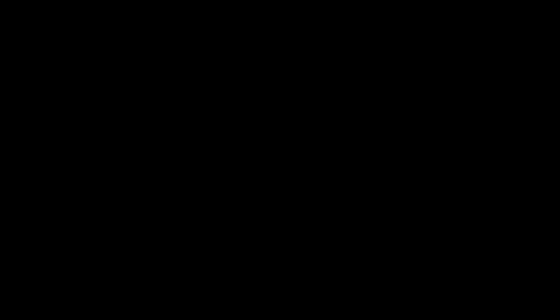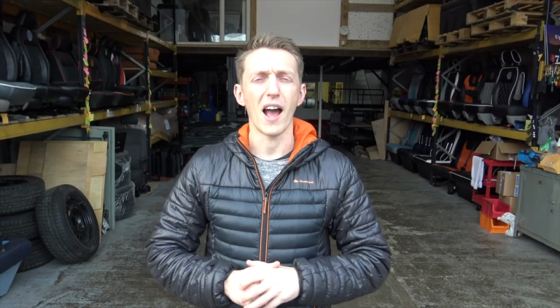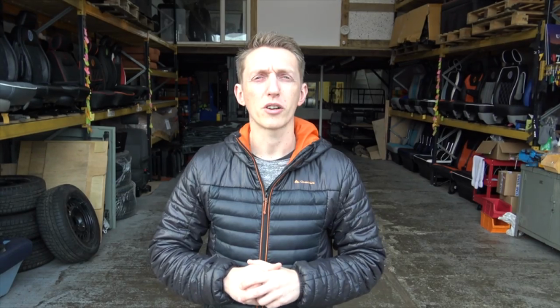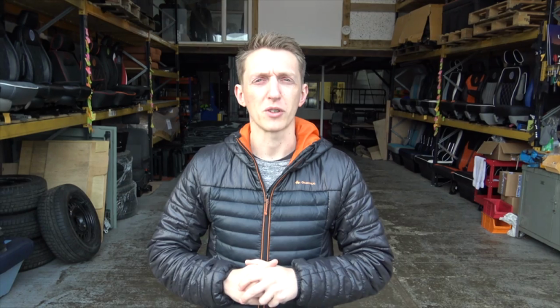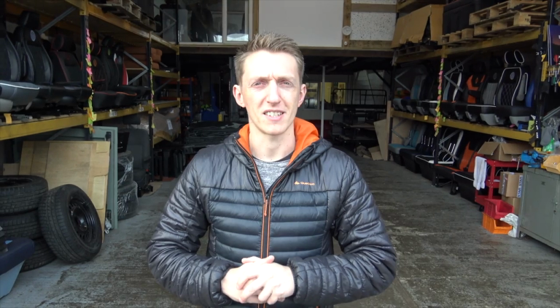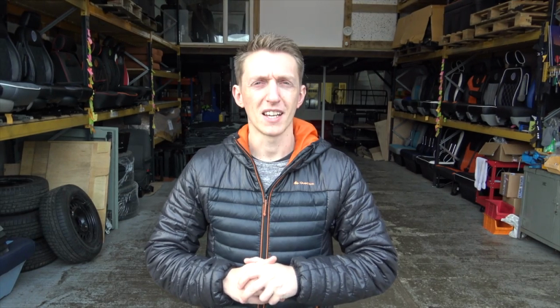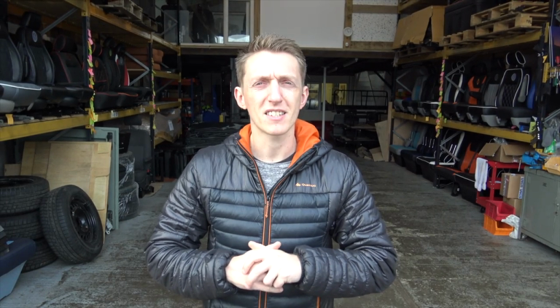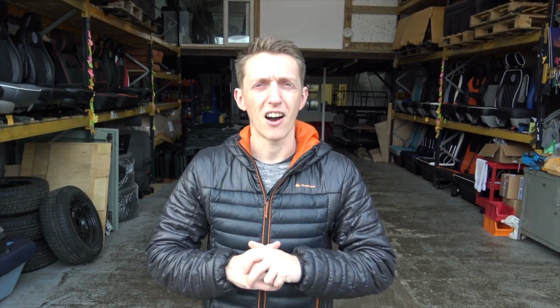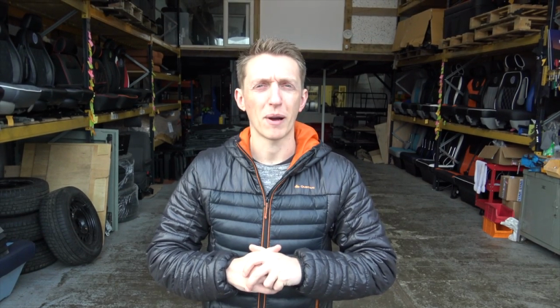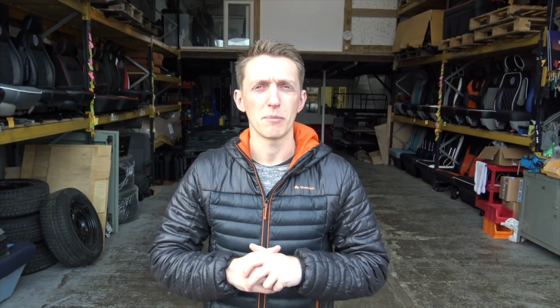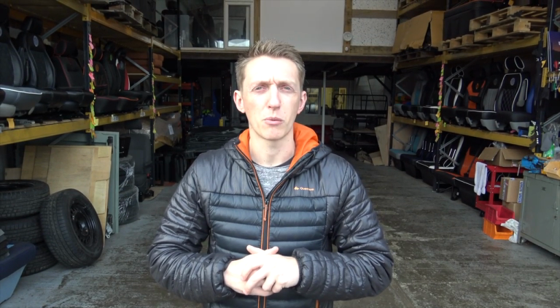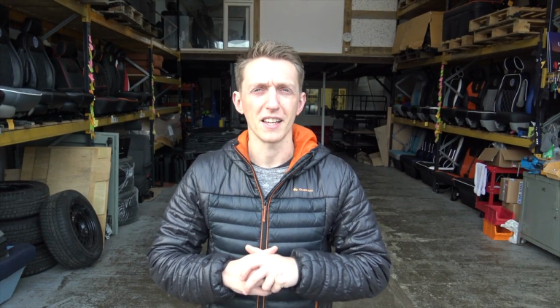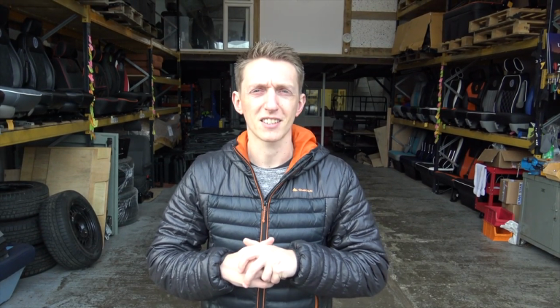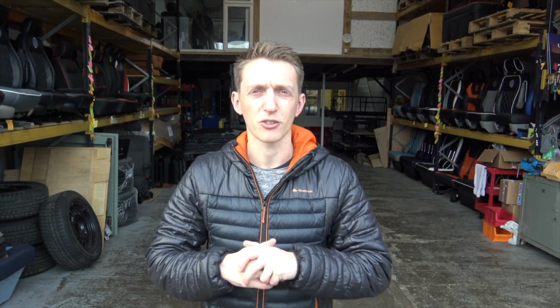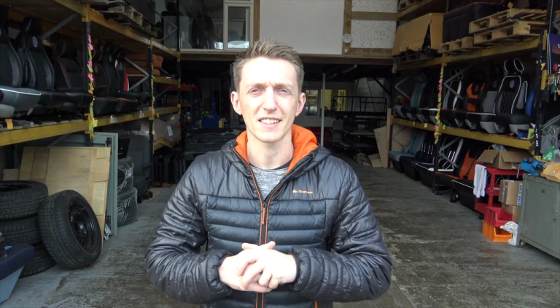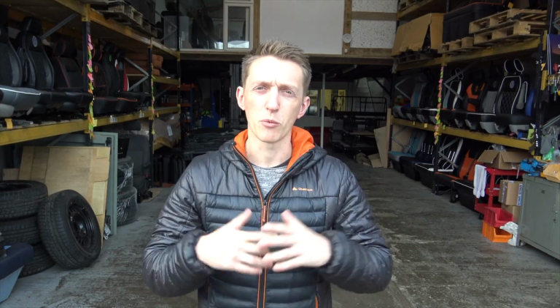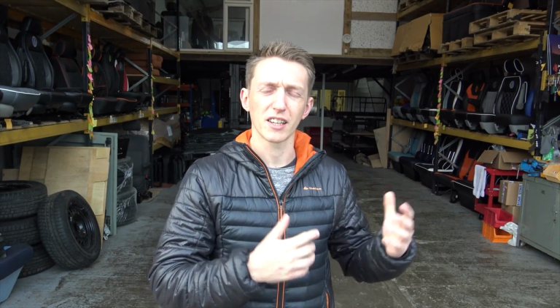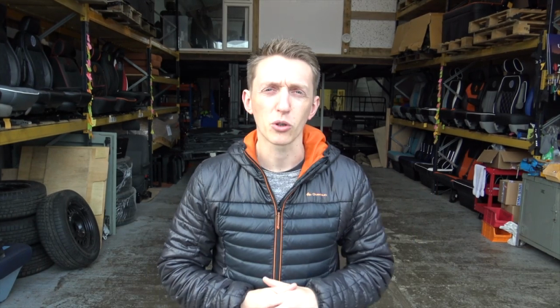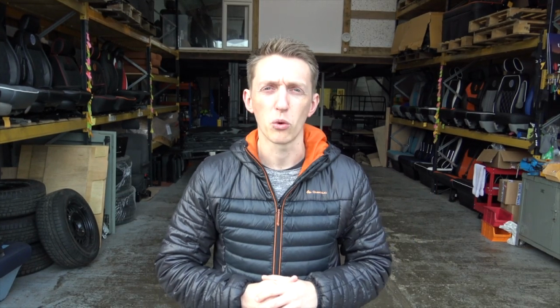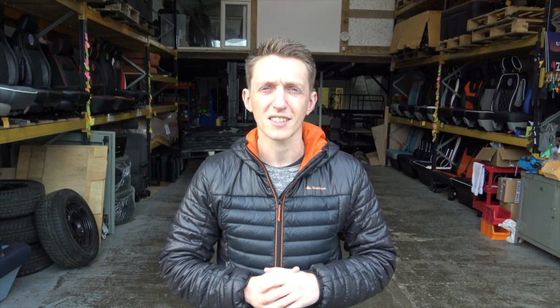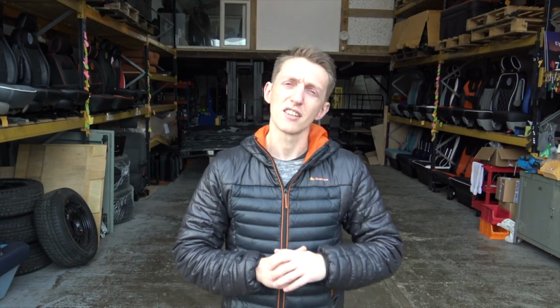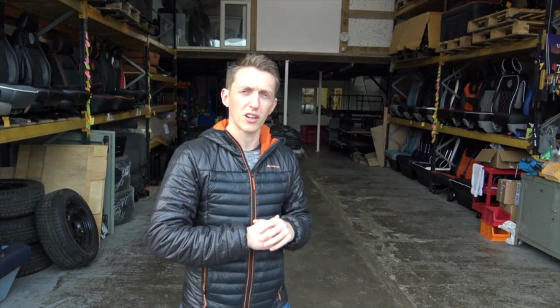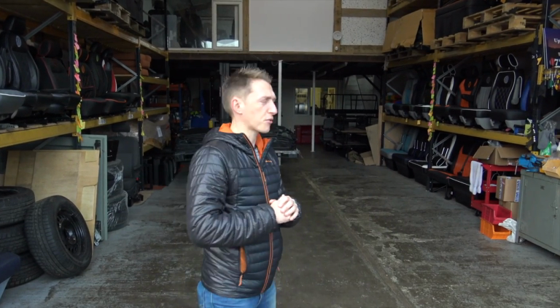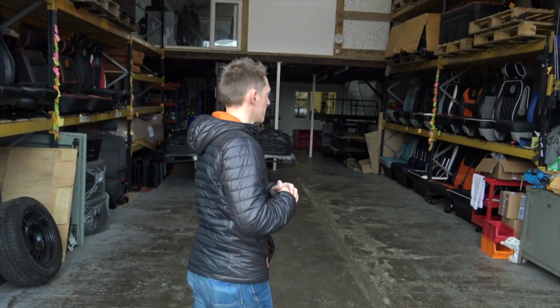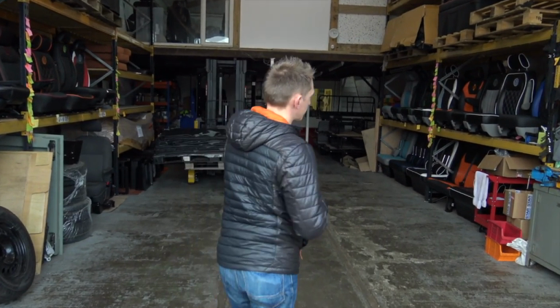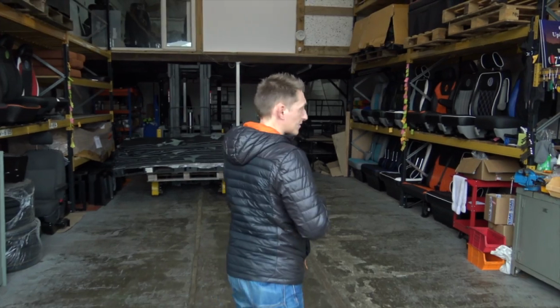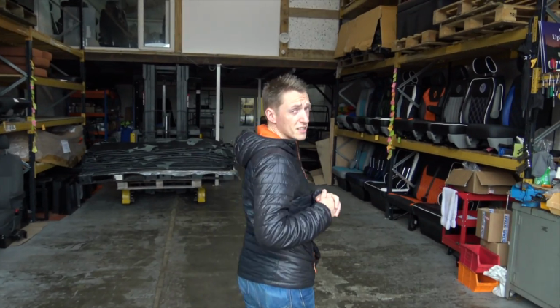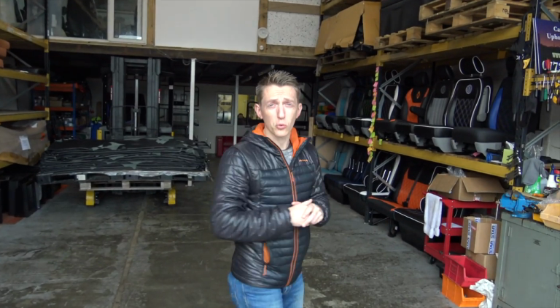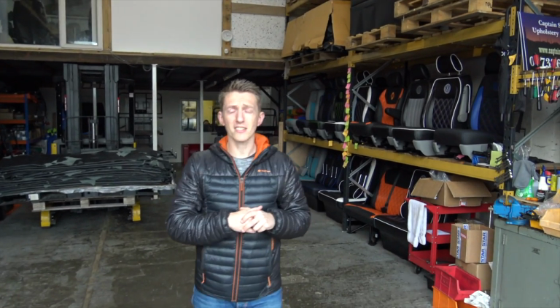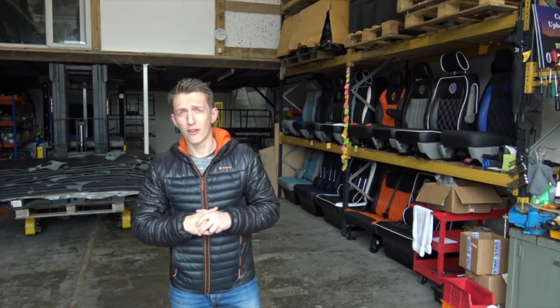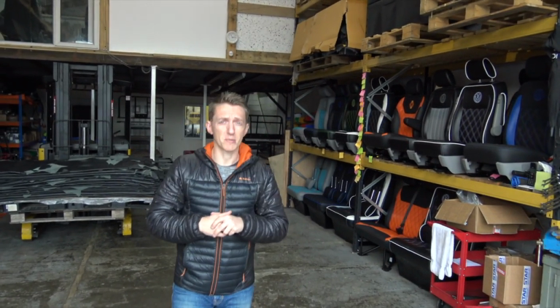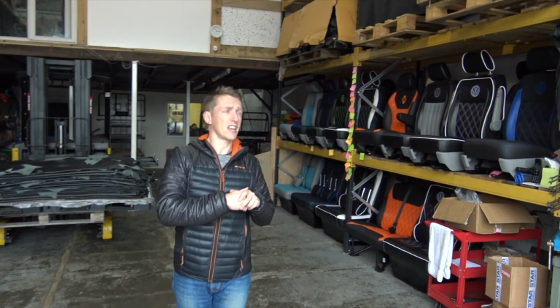Hello and welcome to Captain's Seat. Captain's Seat are based in Melton Mowbray in the Leicestershire countryside, and we would like to give you a little tour of the warehouse here. So if you'd like to come through, this is the warehouse for Captain's Seat.